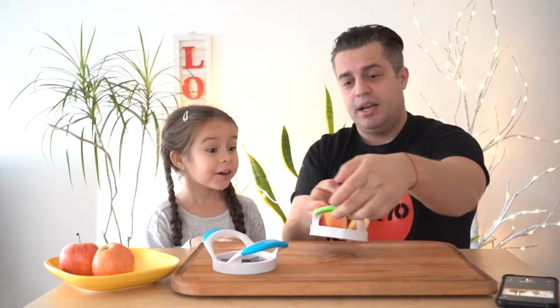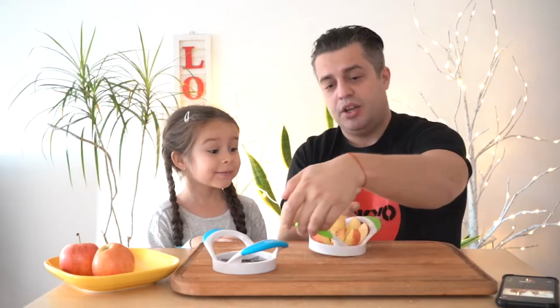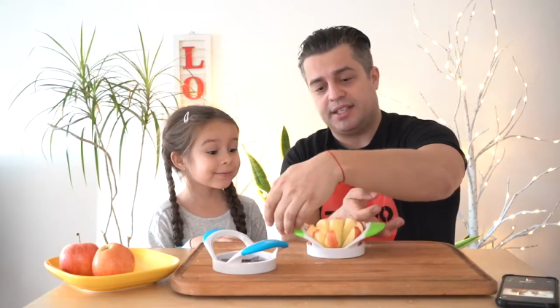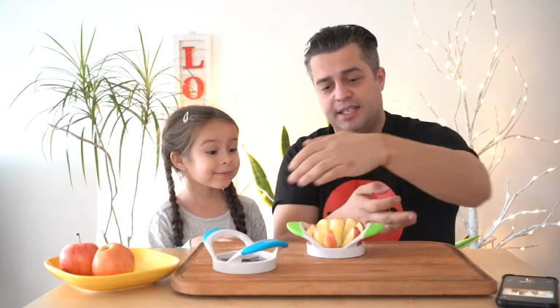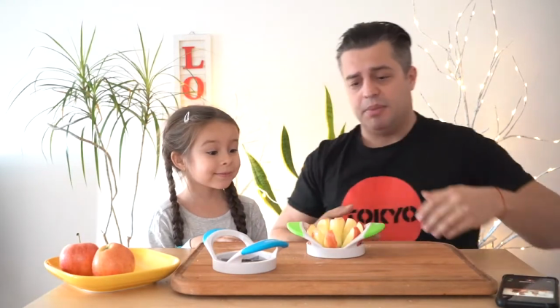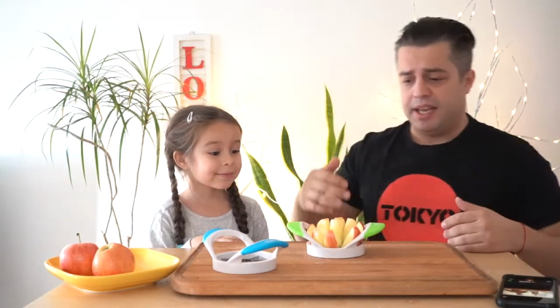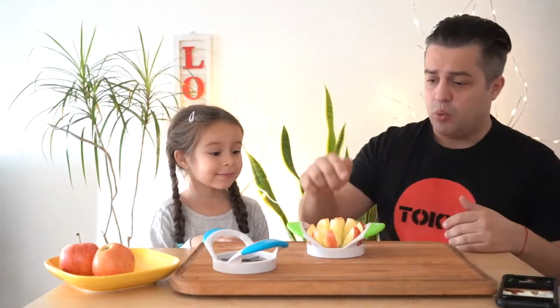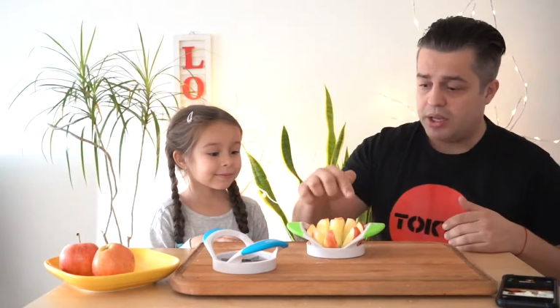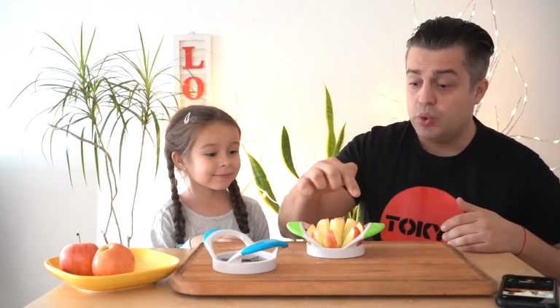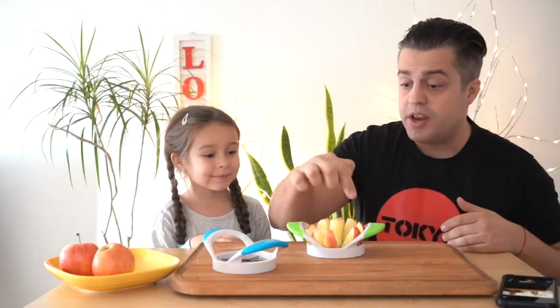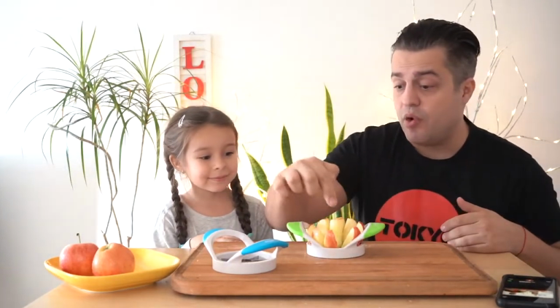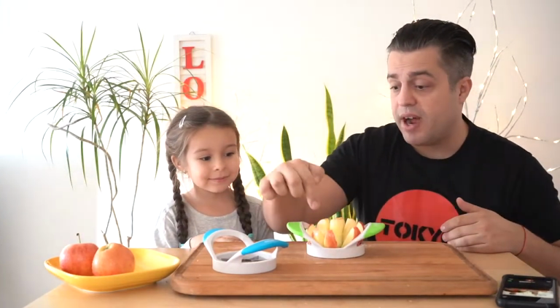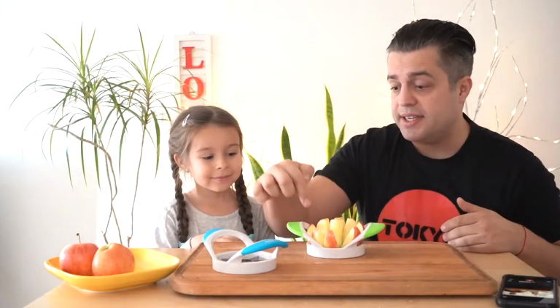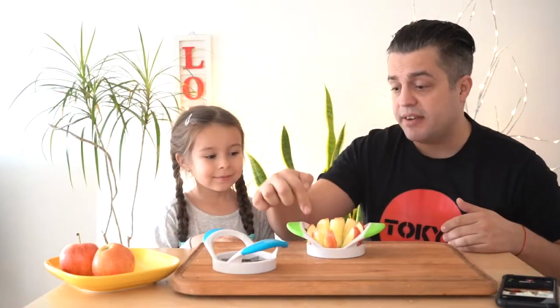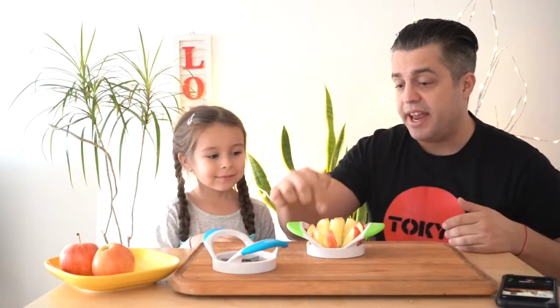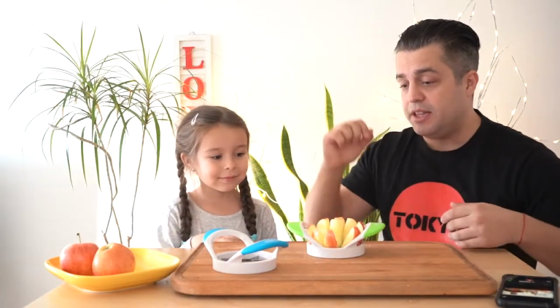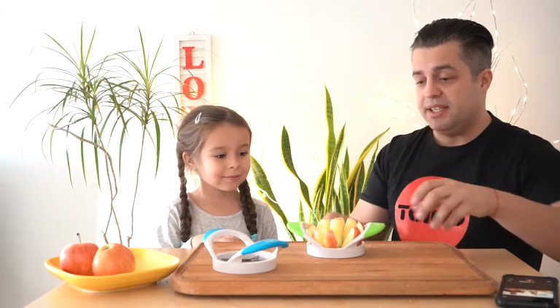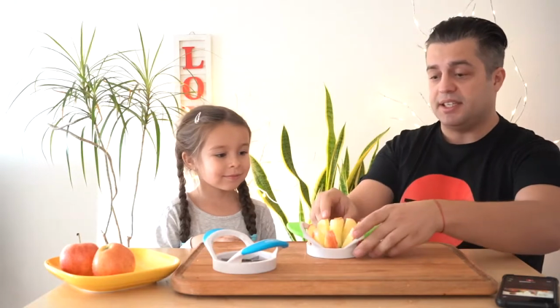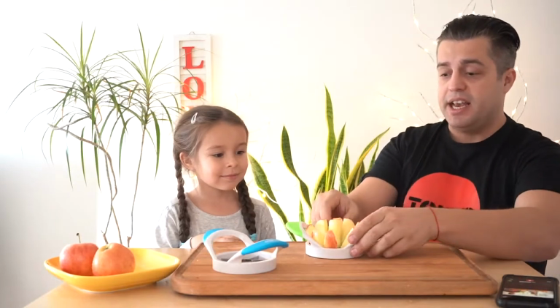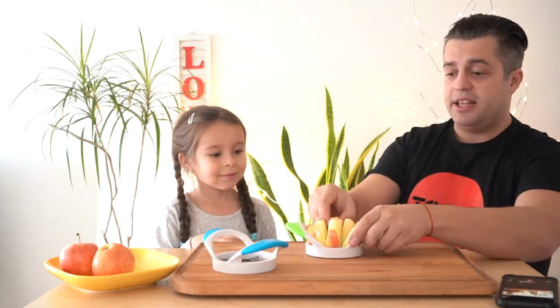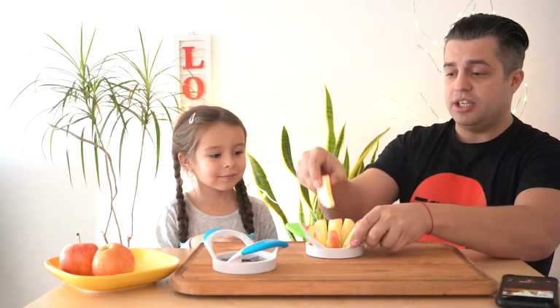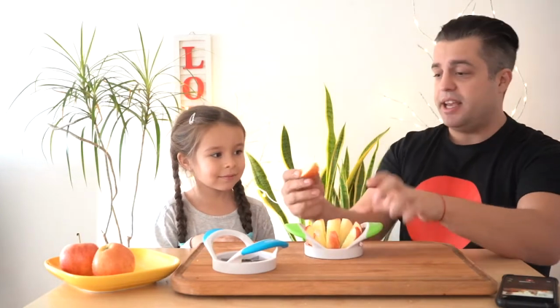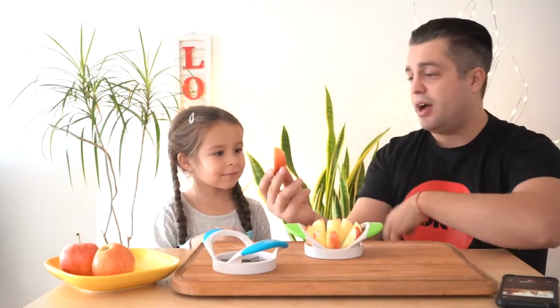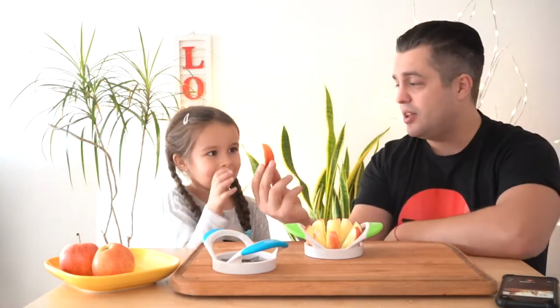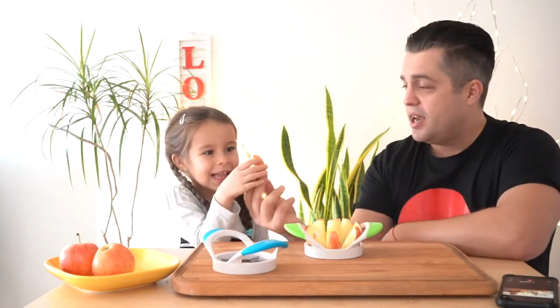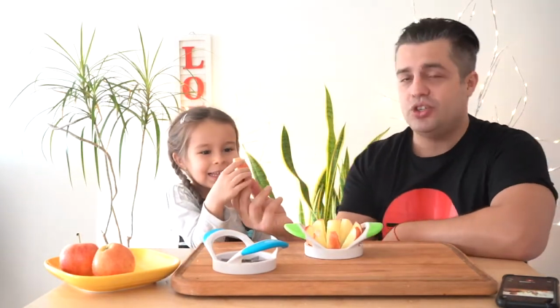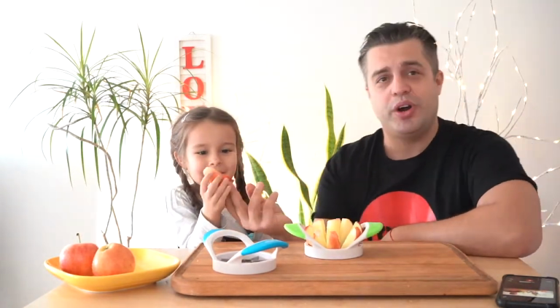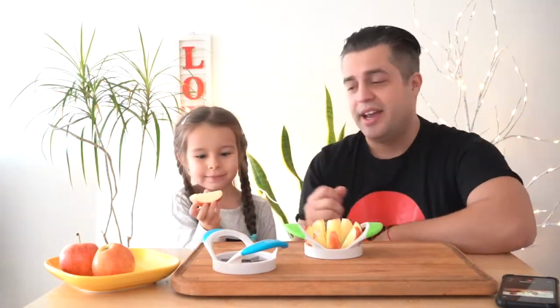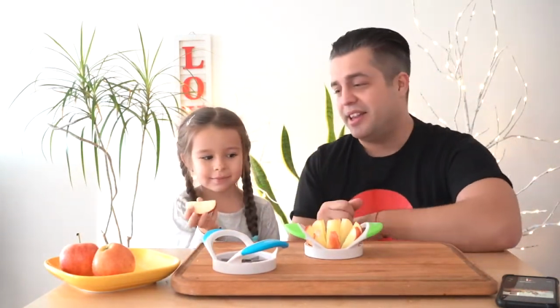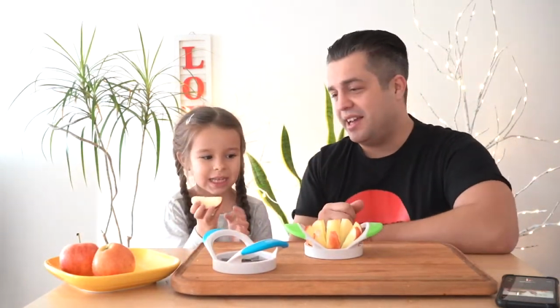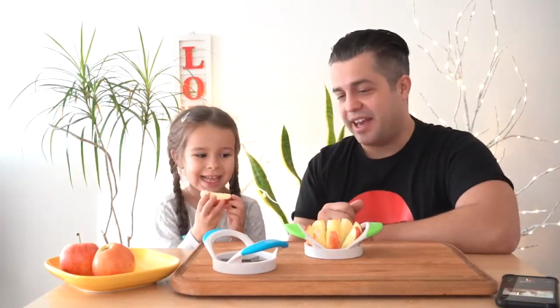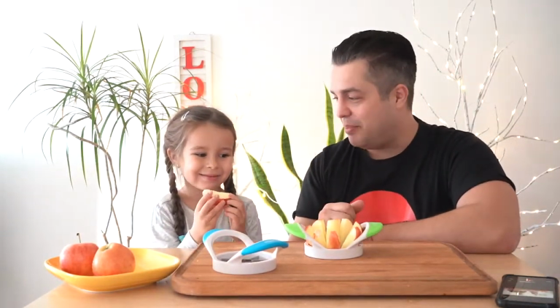You can slice them in one, two, three, four, five, six, seven, eight pieces. And then just take it out and enjoy a nice apple.